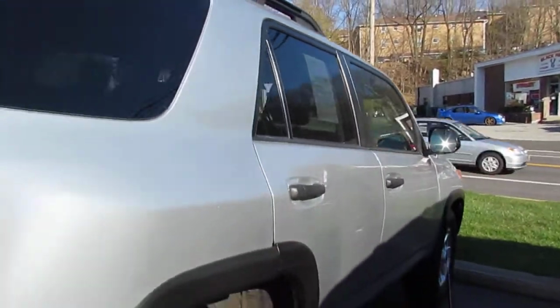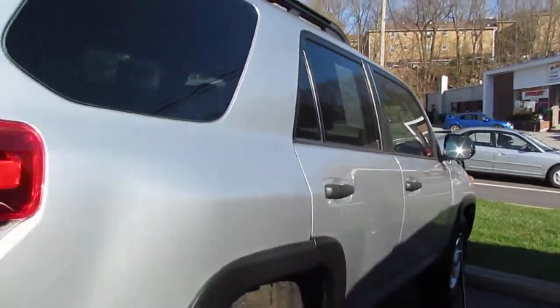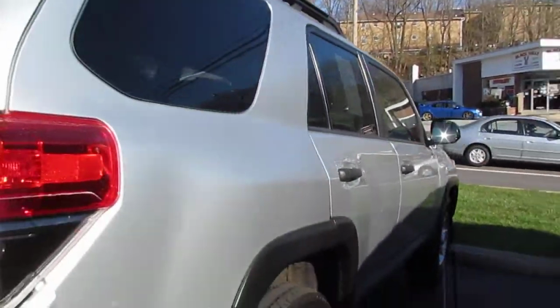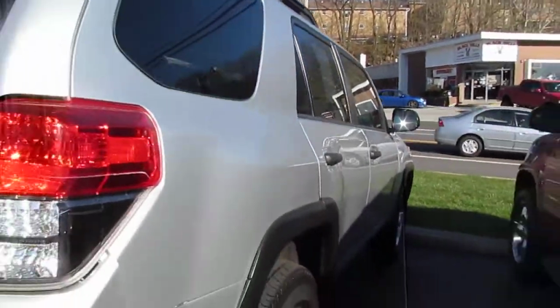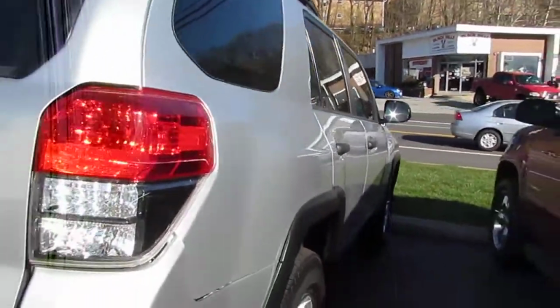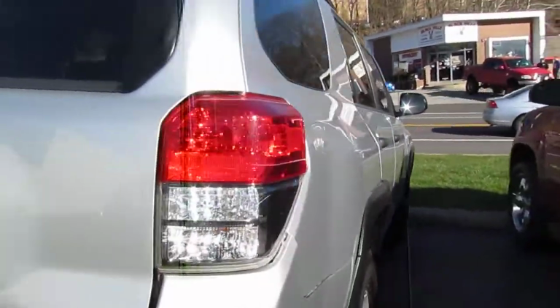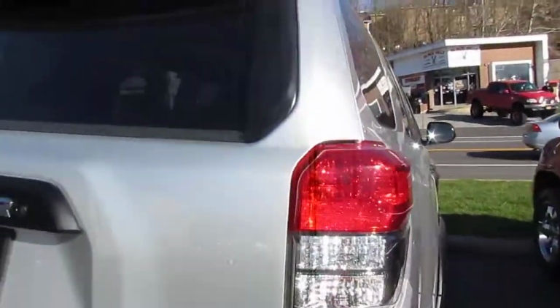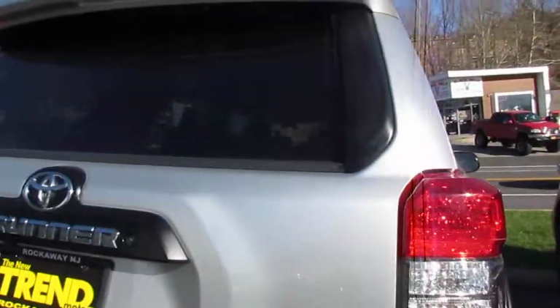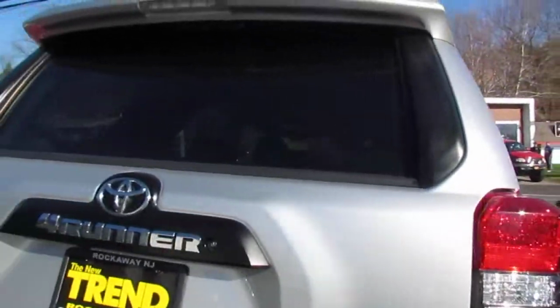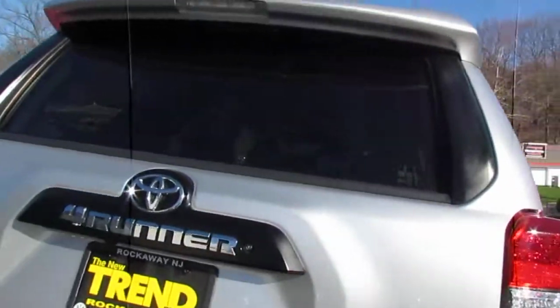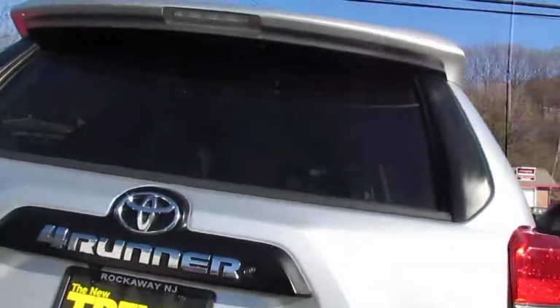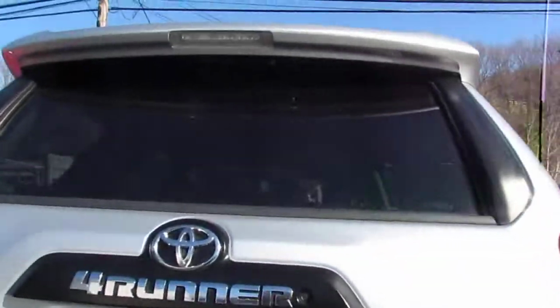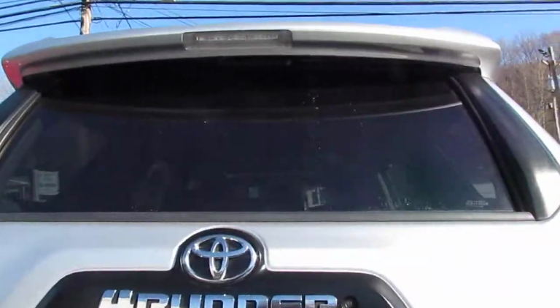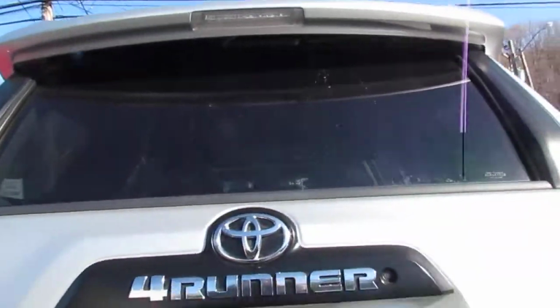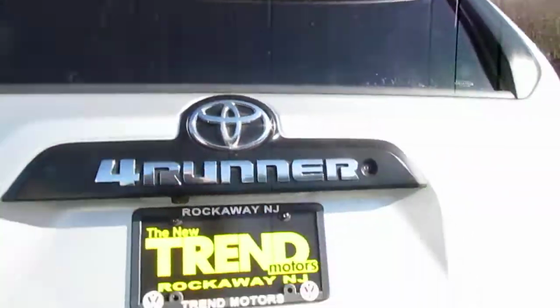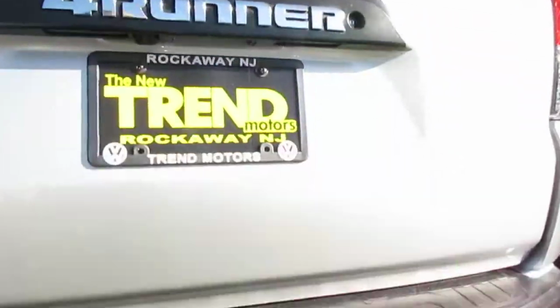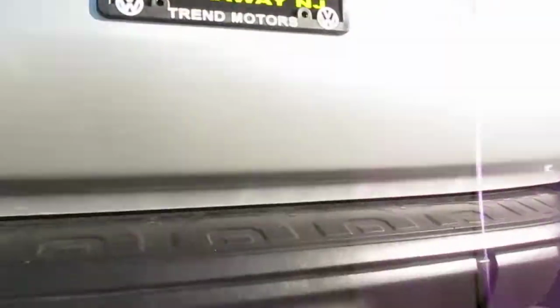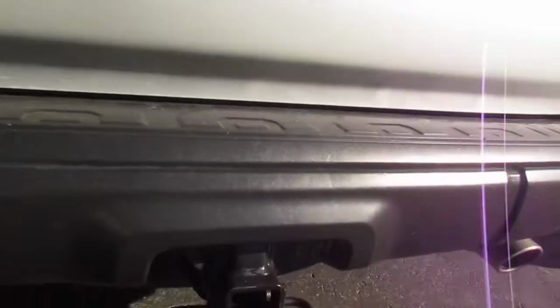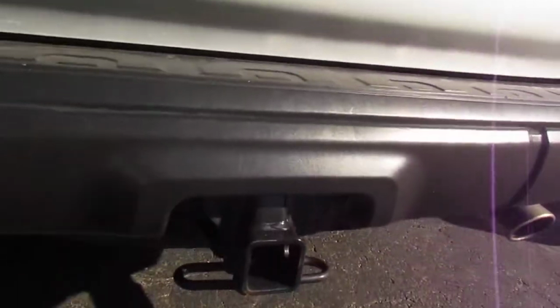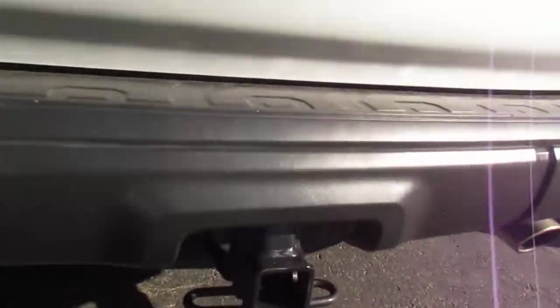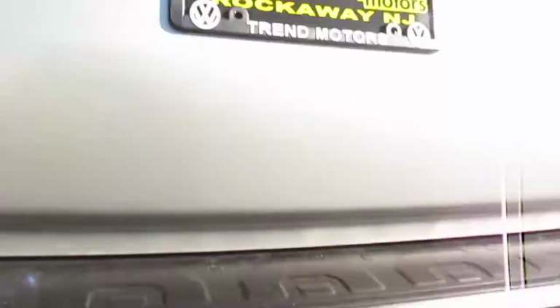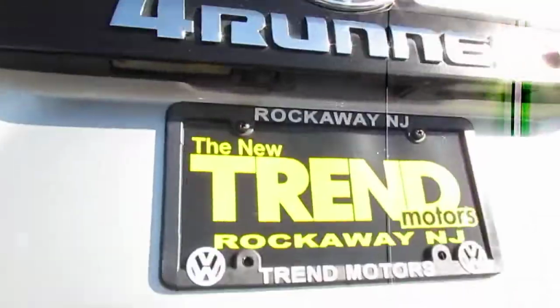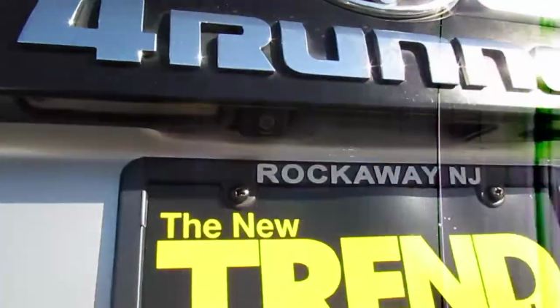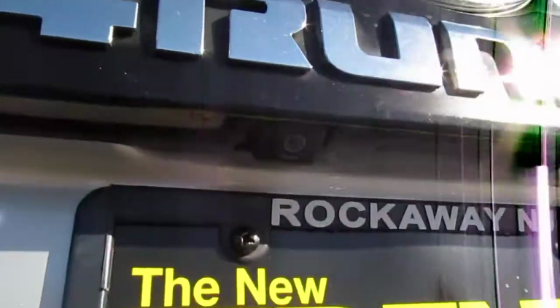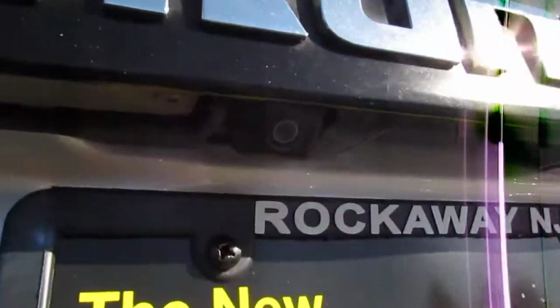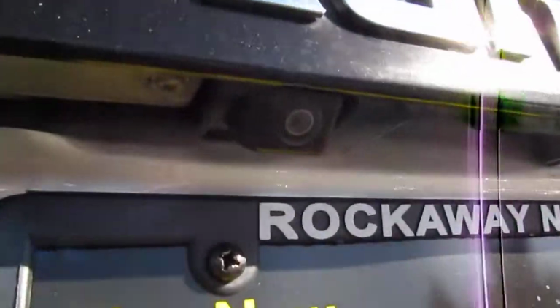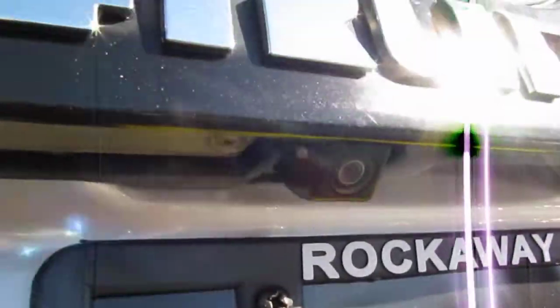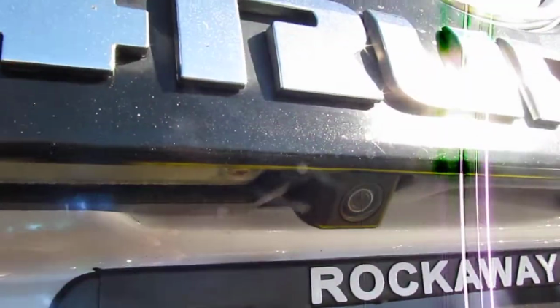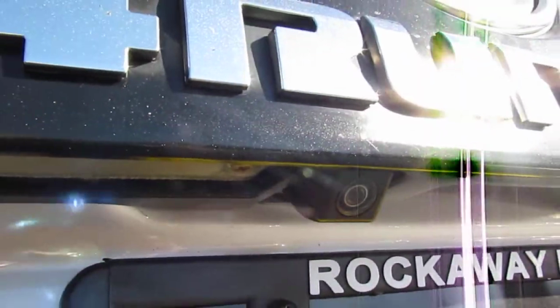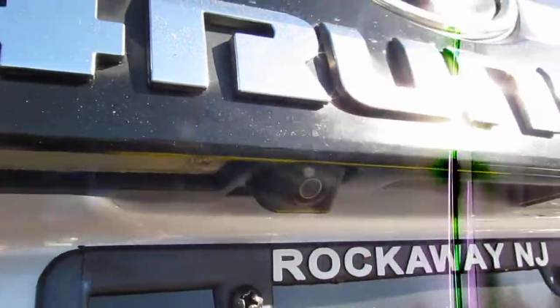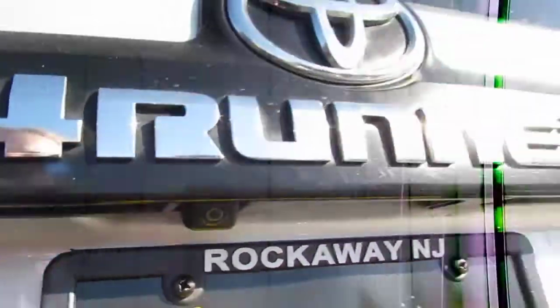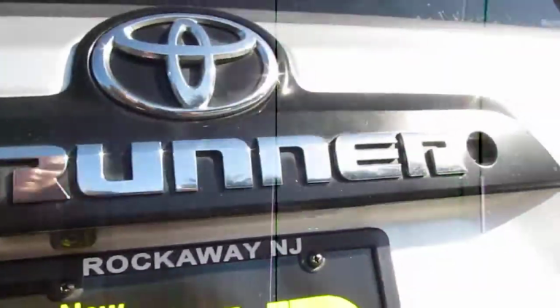Take a look in the back — not like most other trucks, you'll see you have your tow hitch, and there's your rear view camera right there.